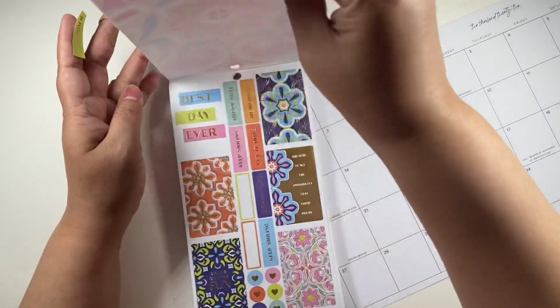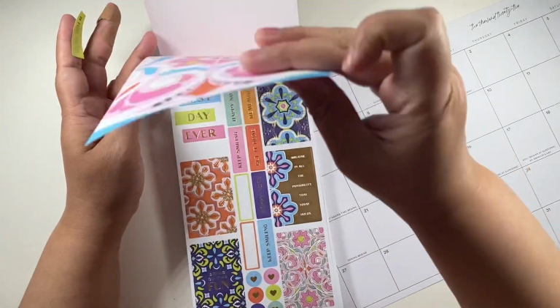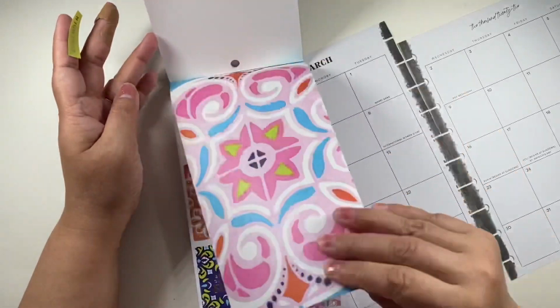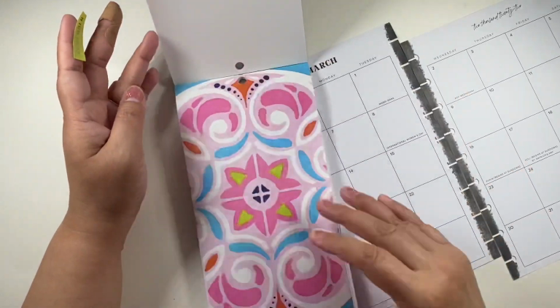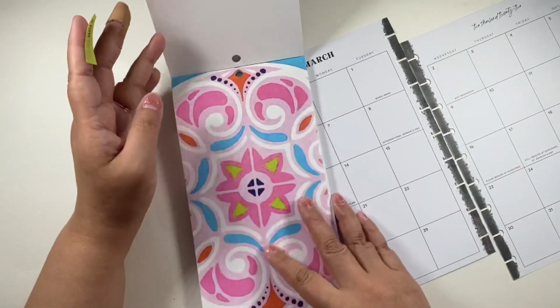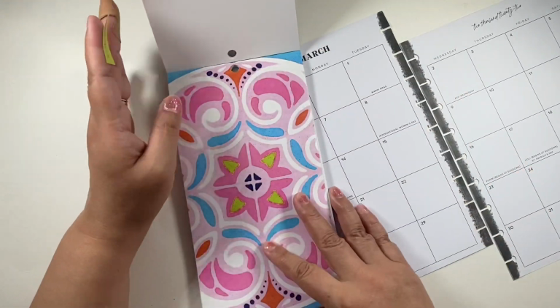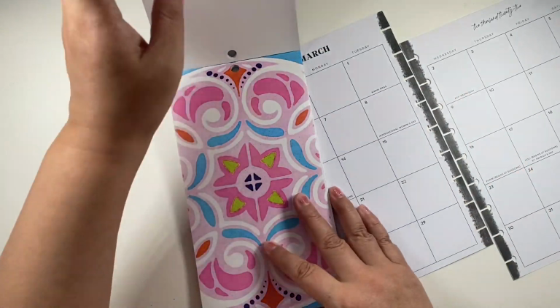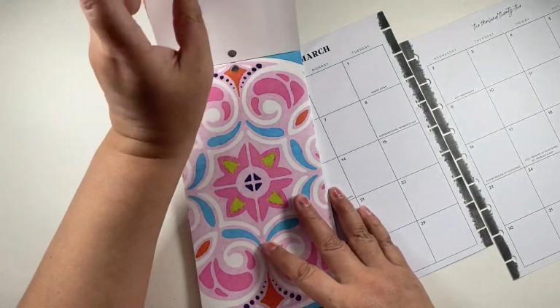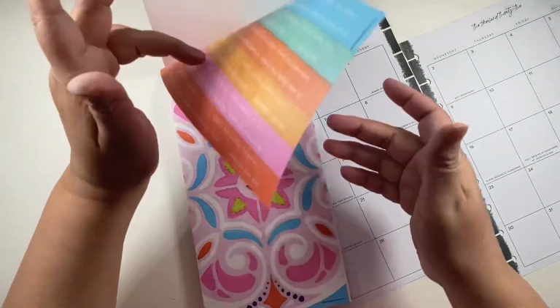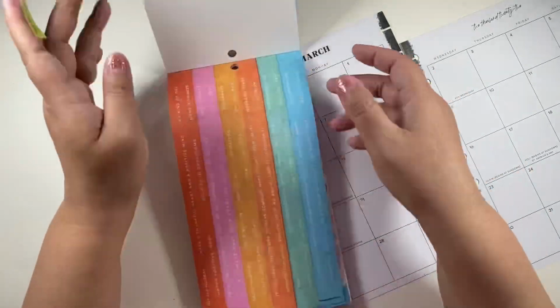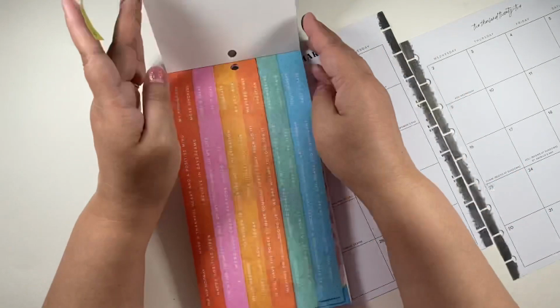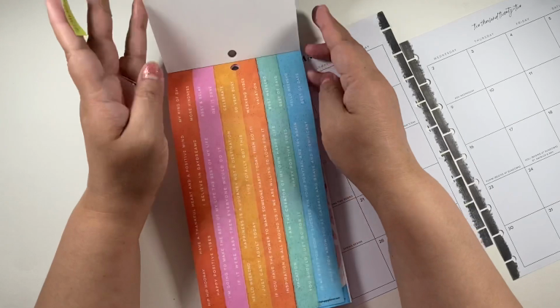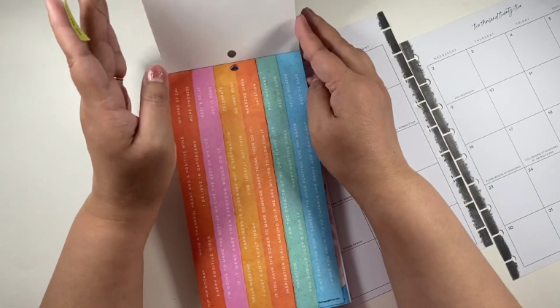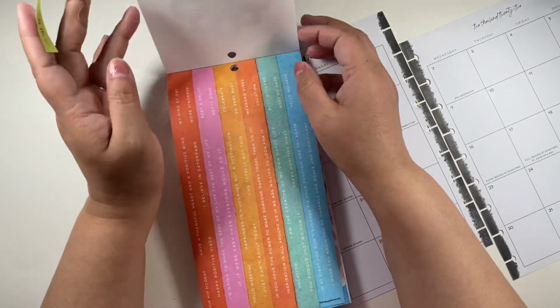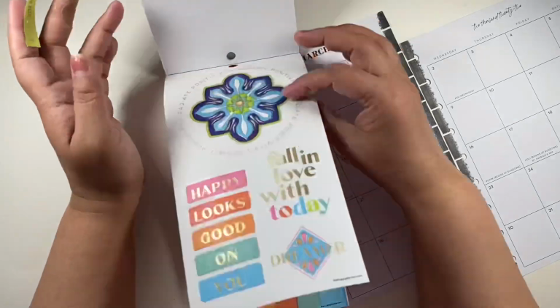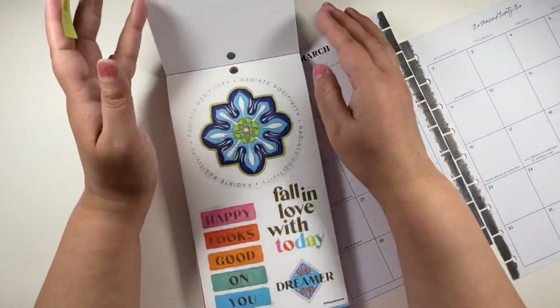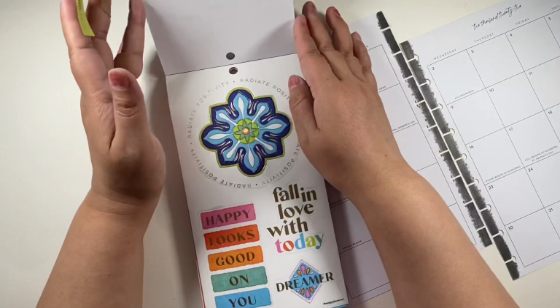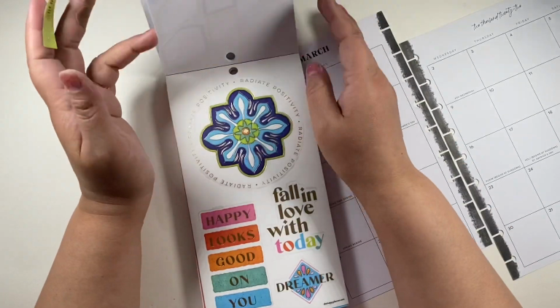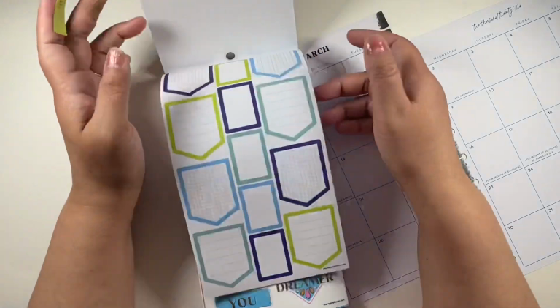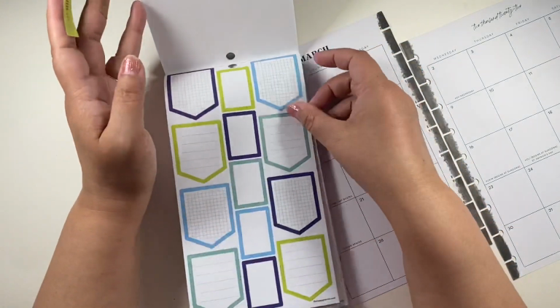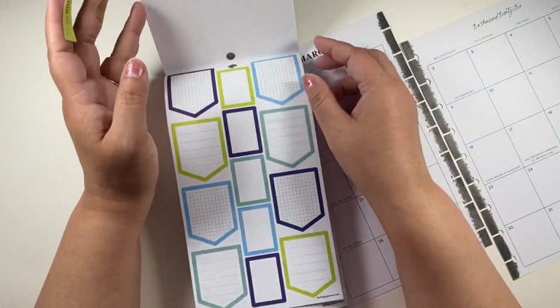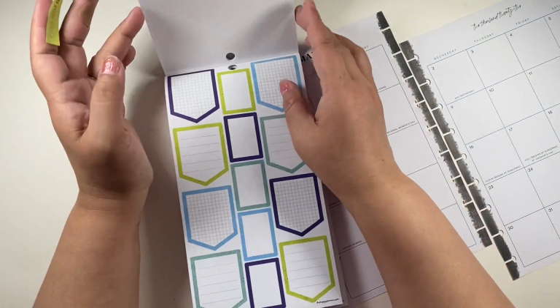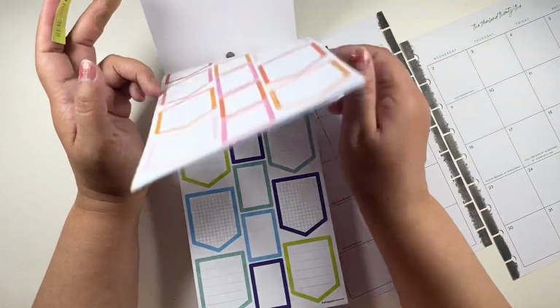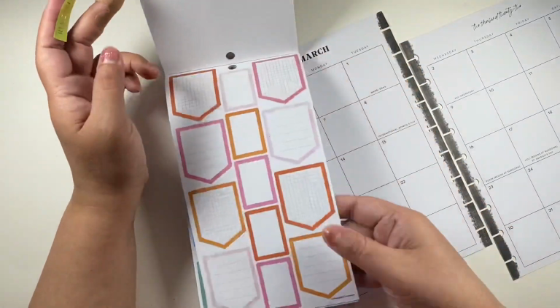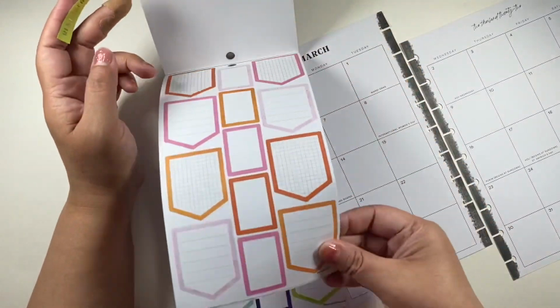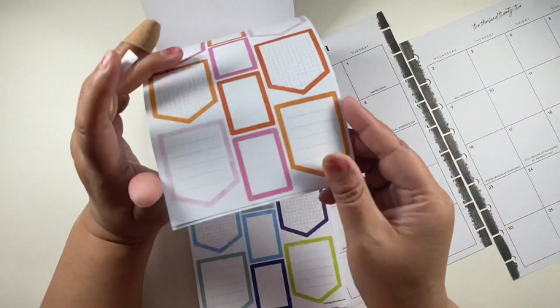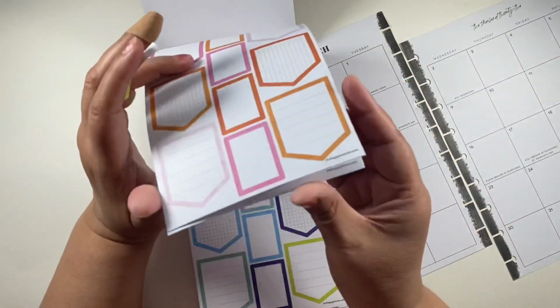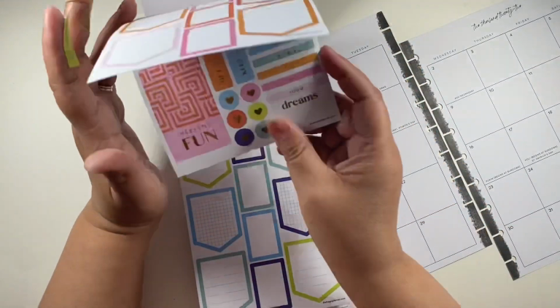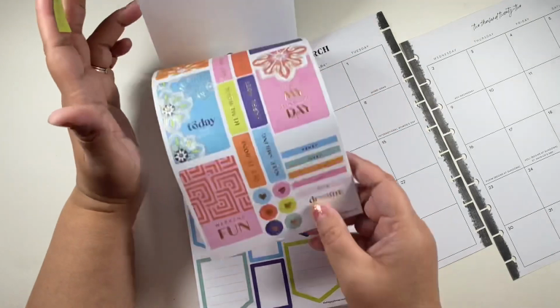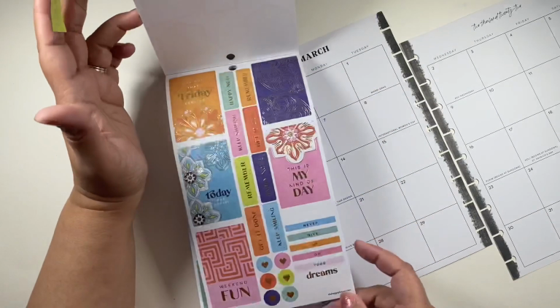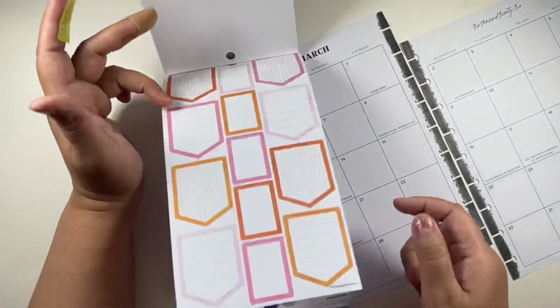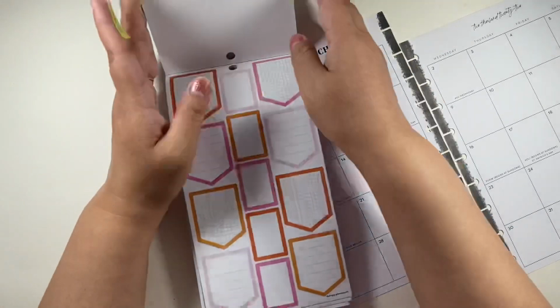This book is falling apart already, you guys, and I just got it. What is going on, Happy Planner? The book's falling apart.